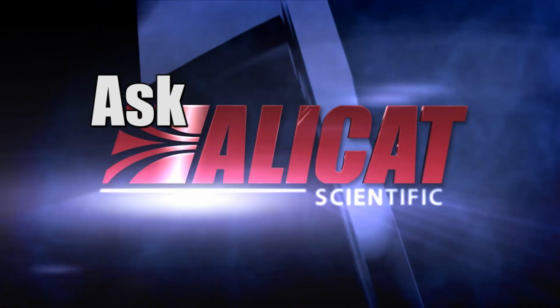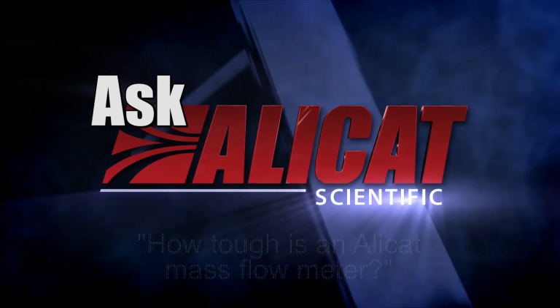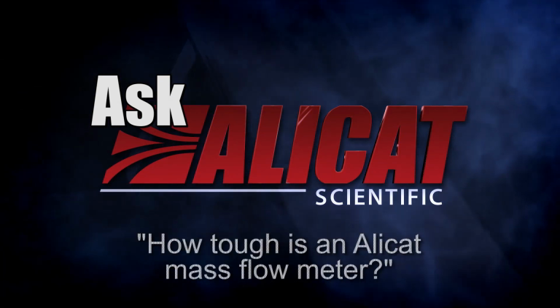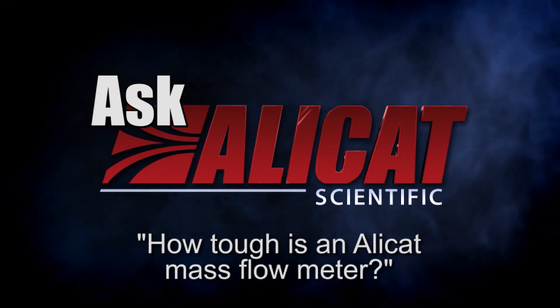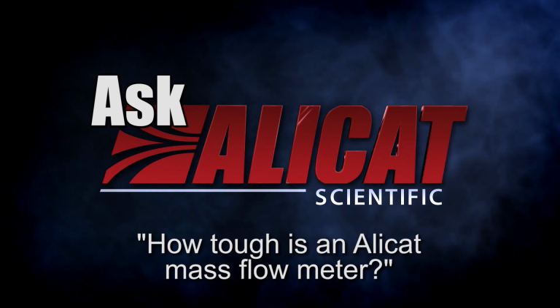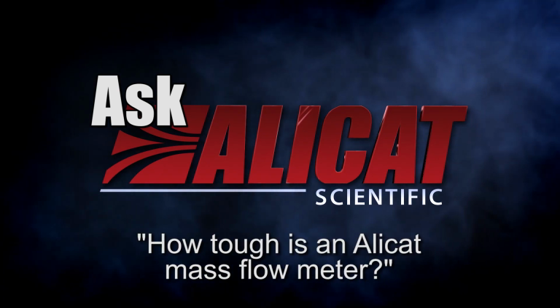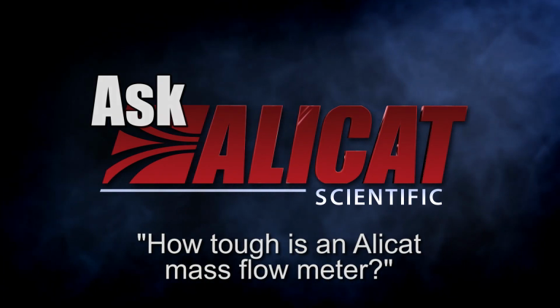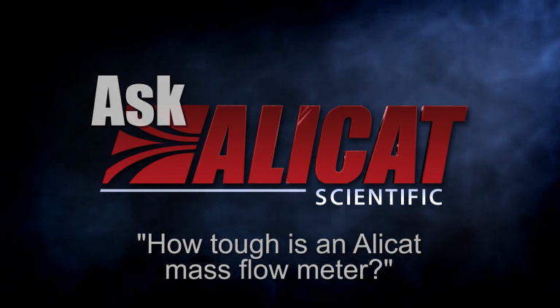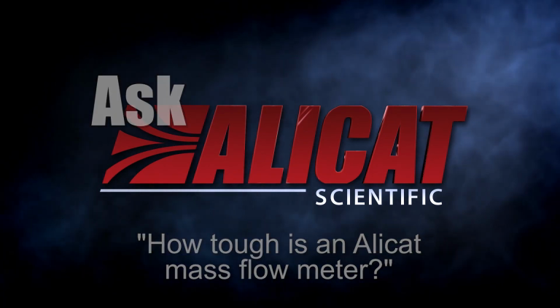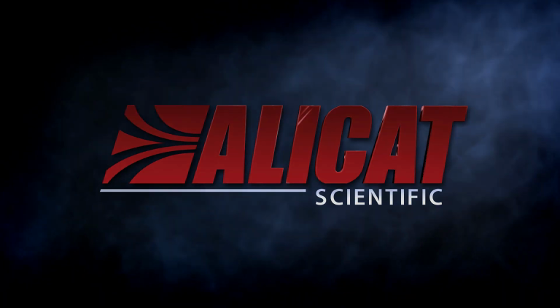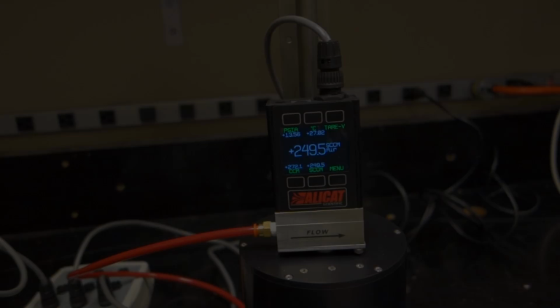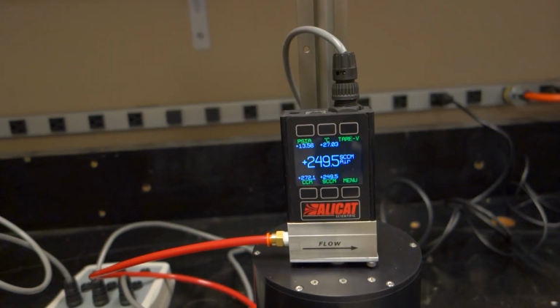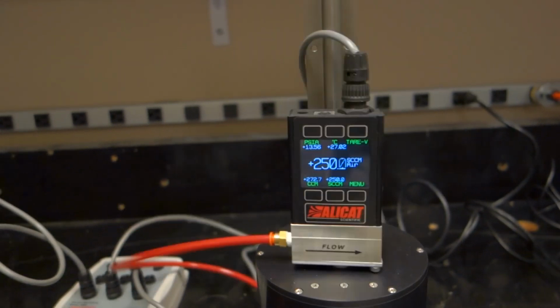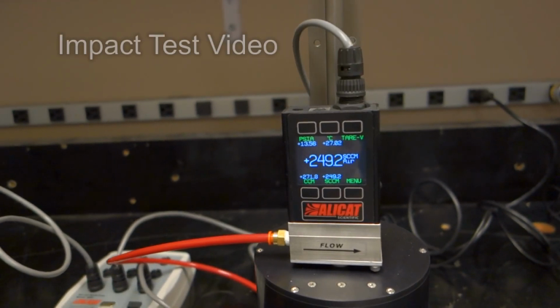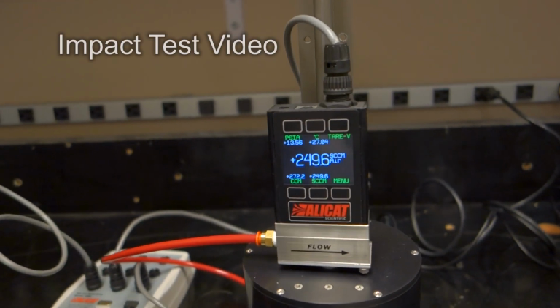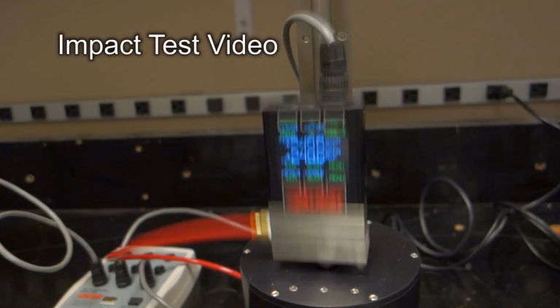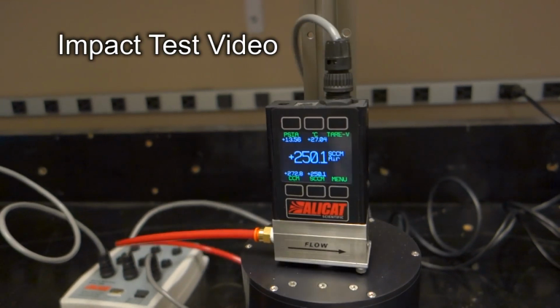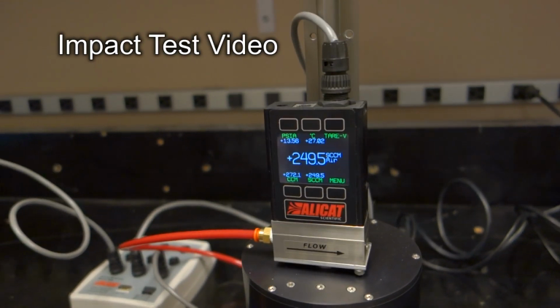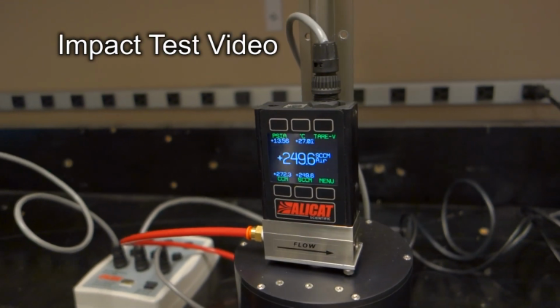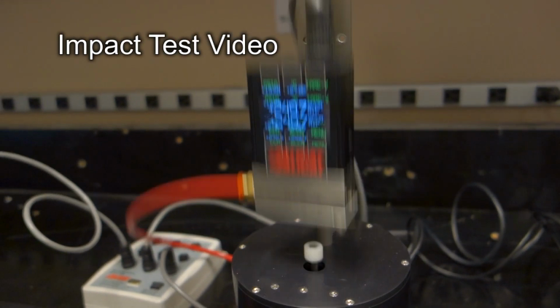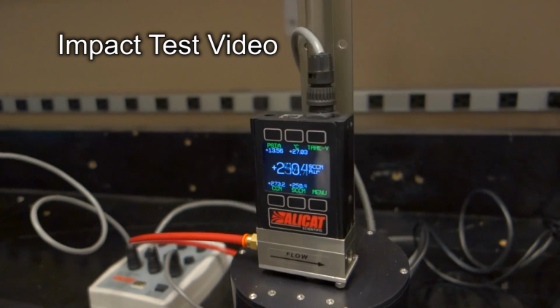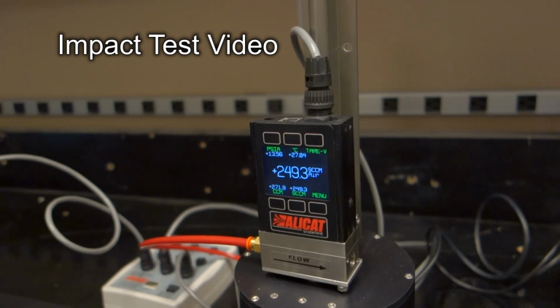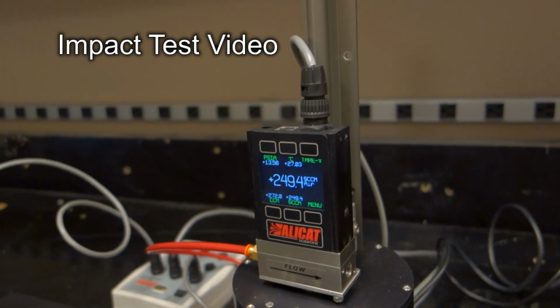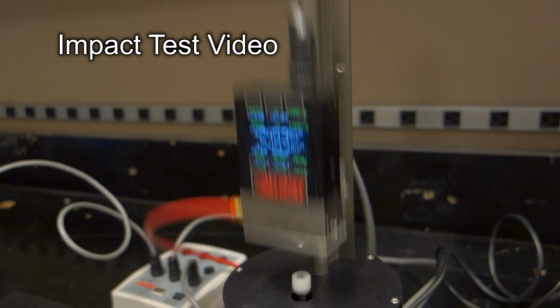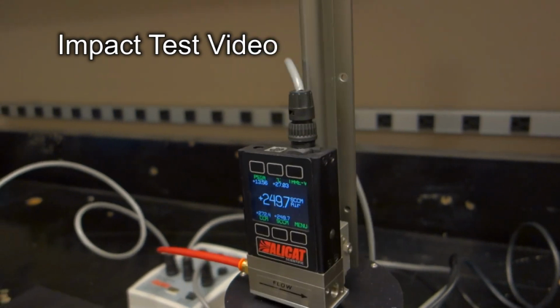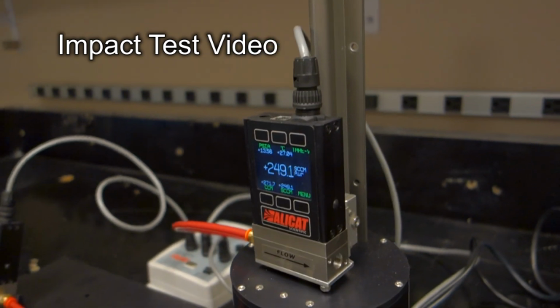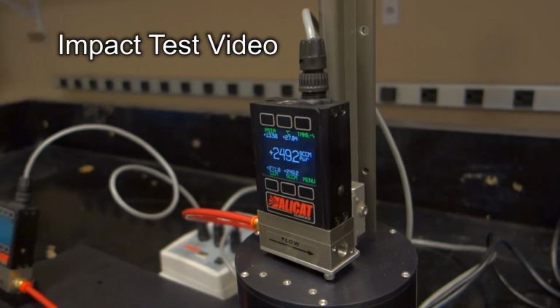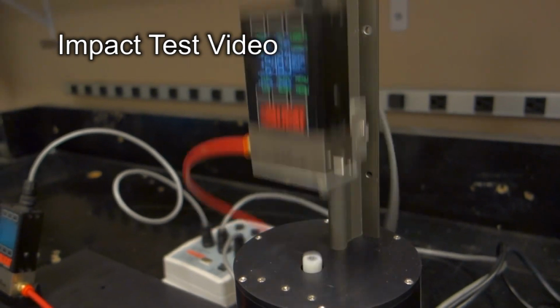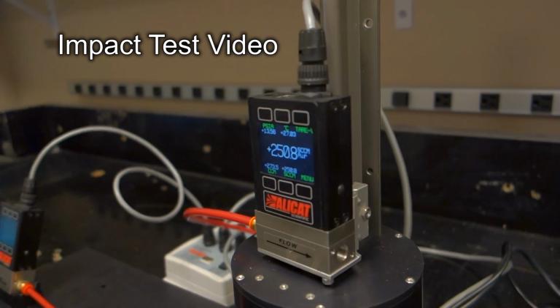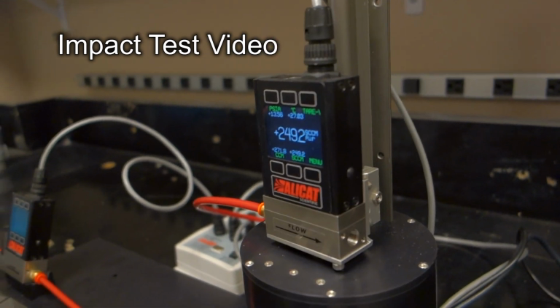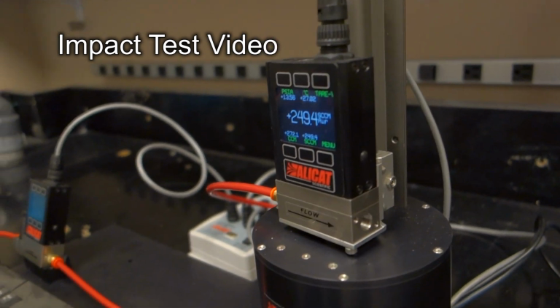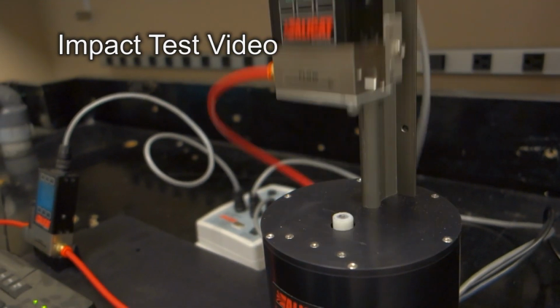How tough is an AlleyCat mass flow meter? You may have seen how stable and repeatable our flow meters are during repeated impacts. But what about real-world drops?